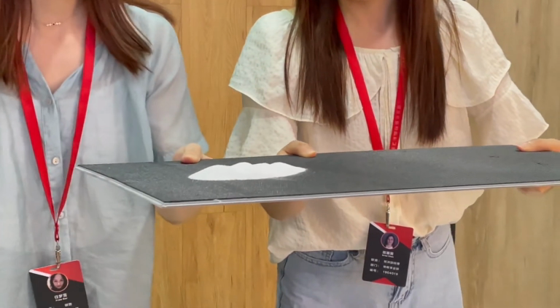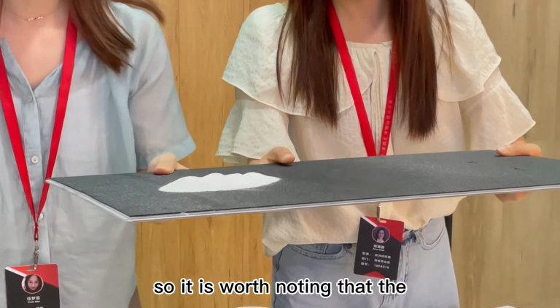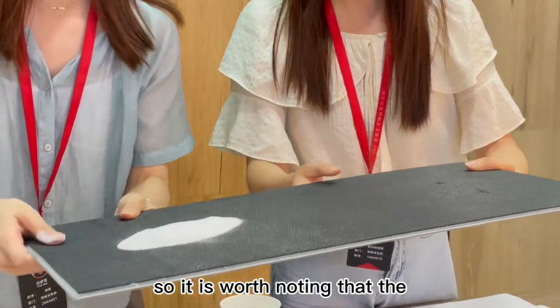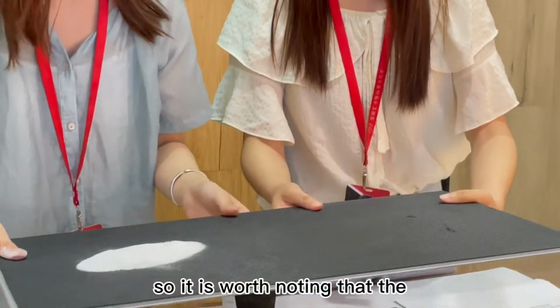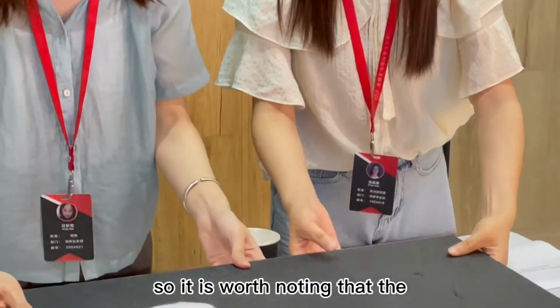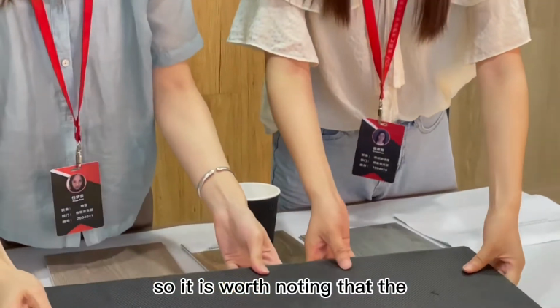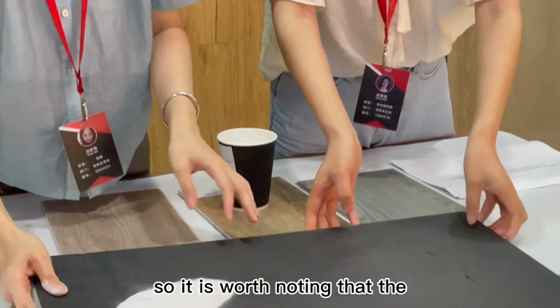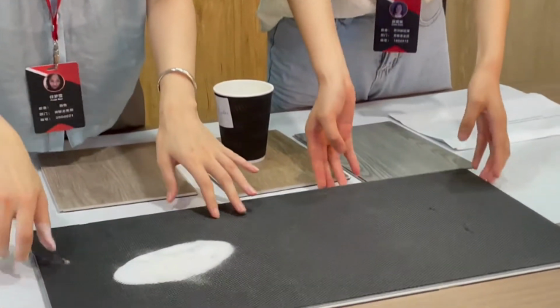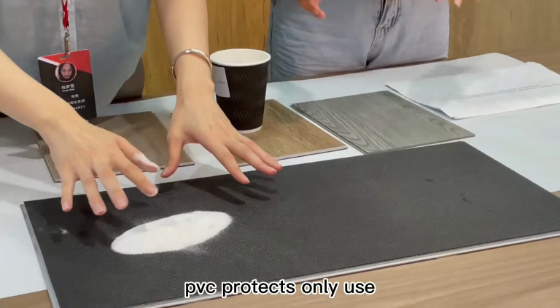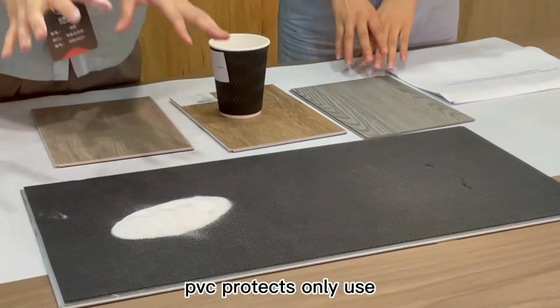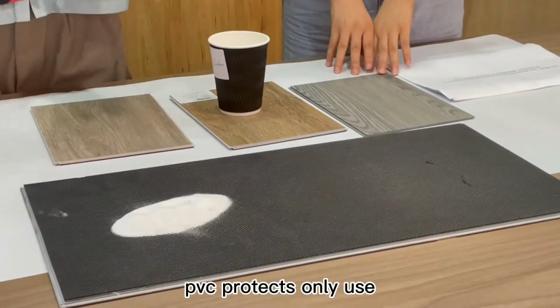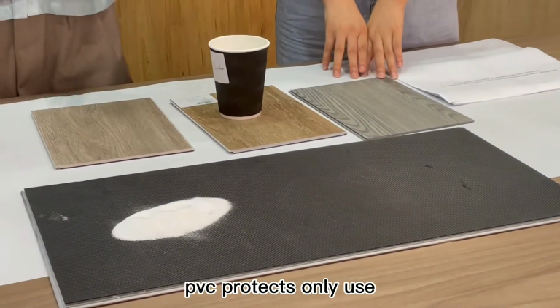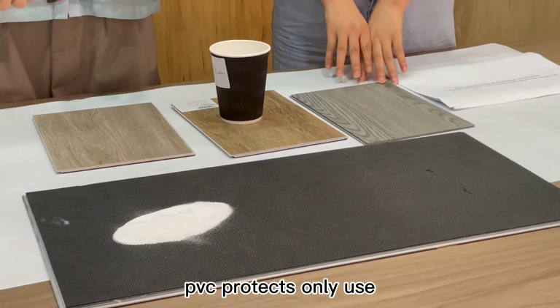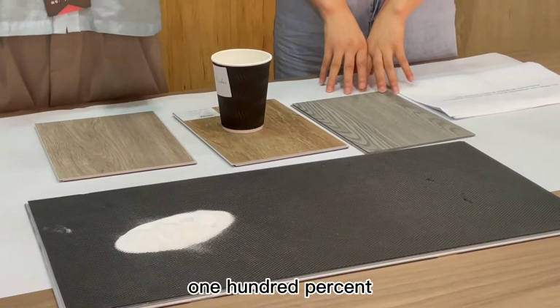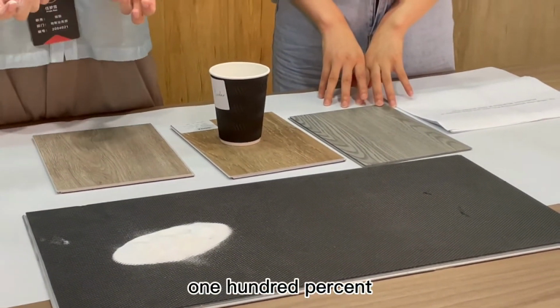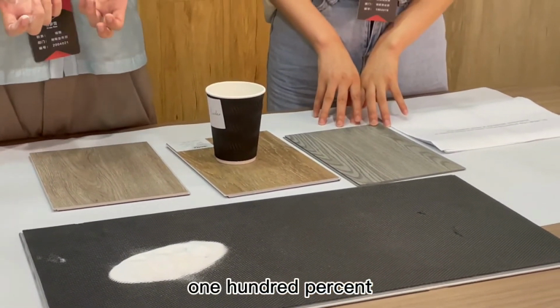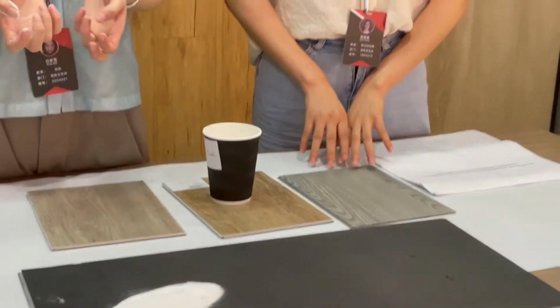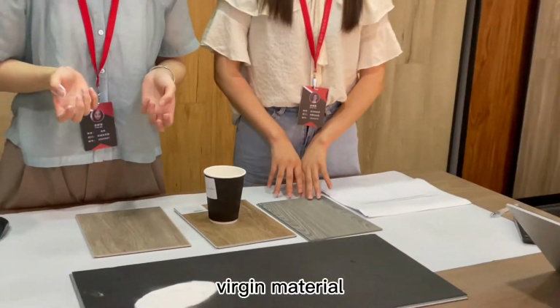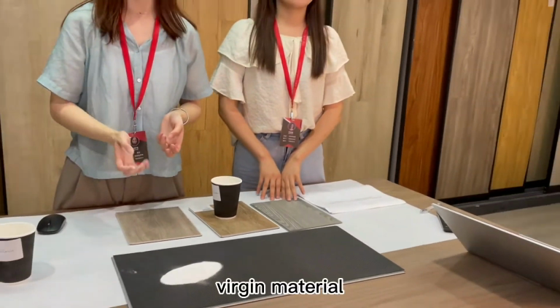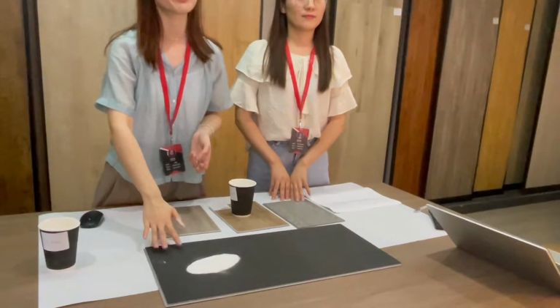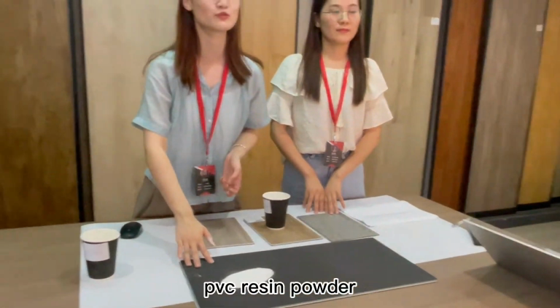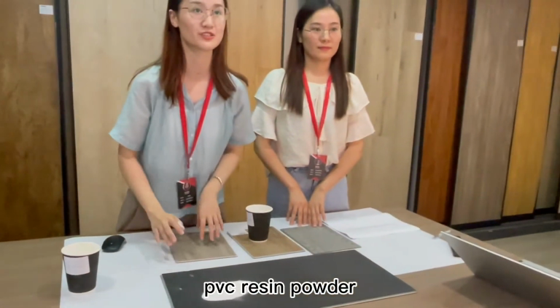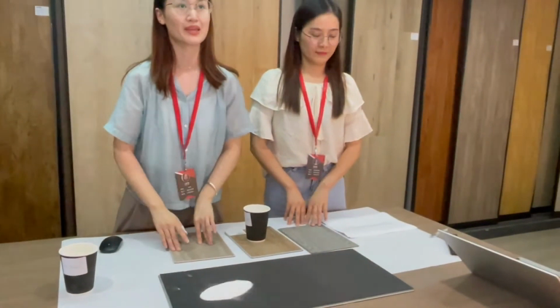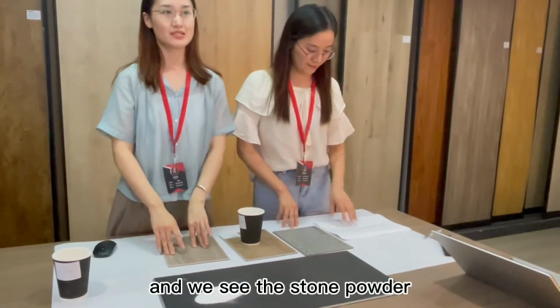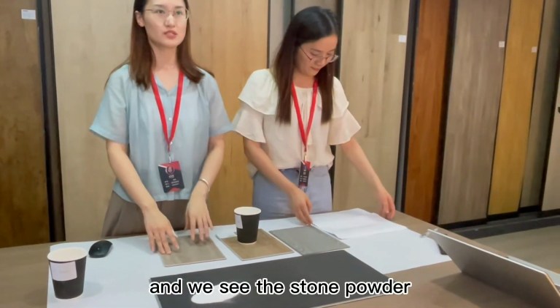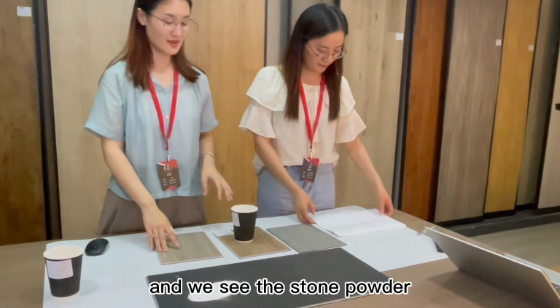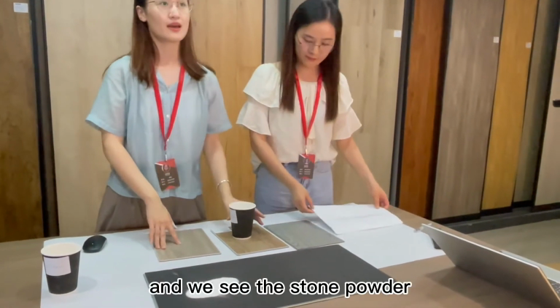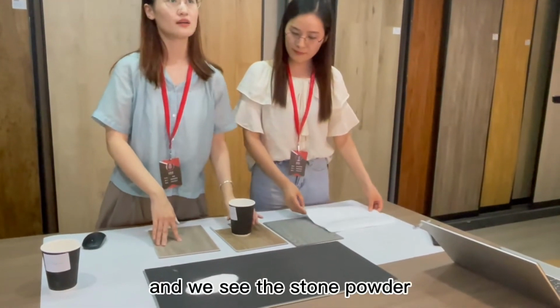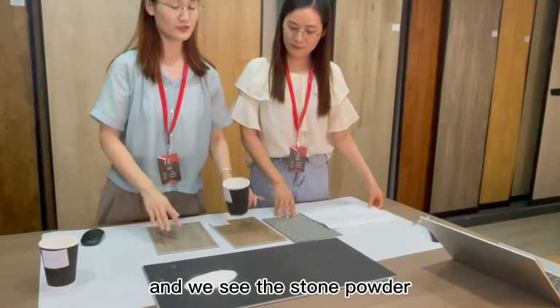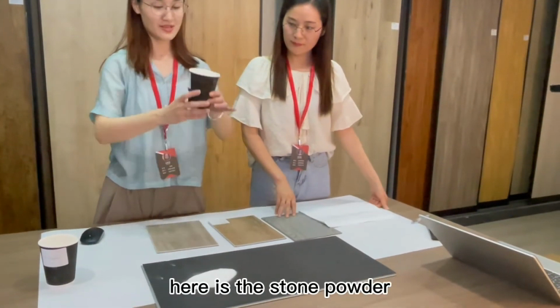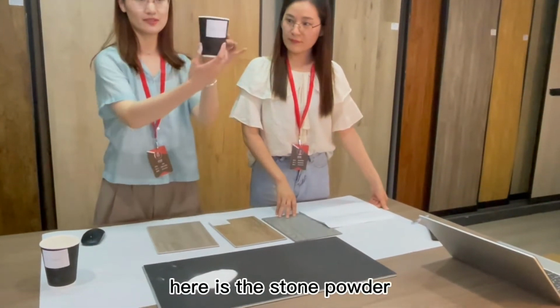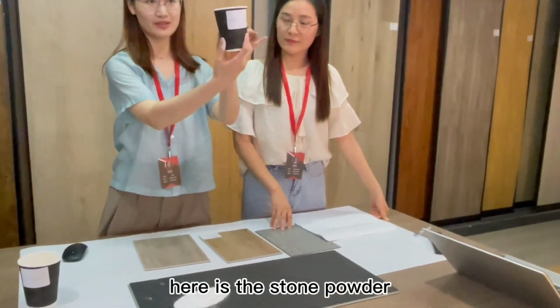It is worth noting that the PVC products only use 100% virgin material of PVC resin powder. And here we see stone powder — here is the stone powder.